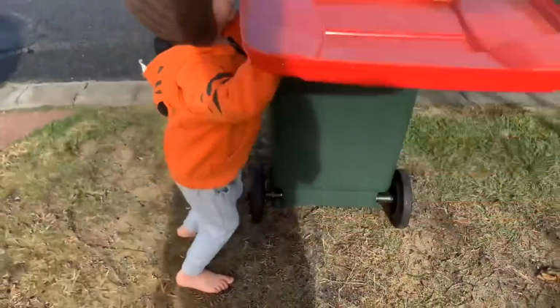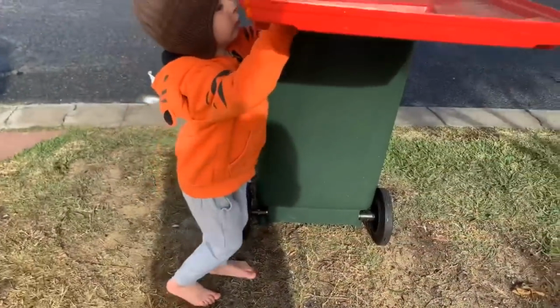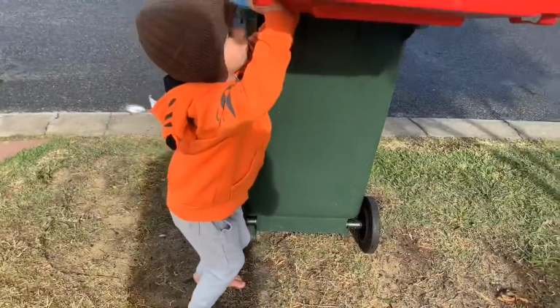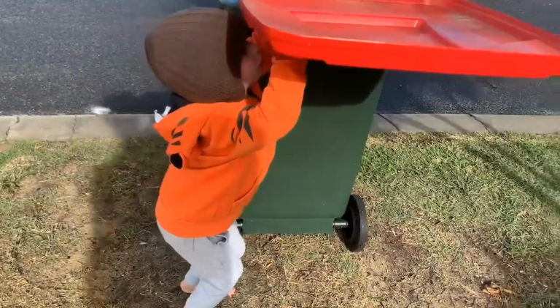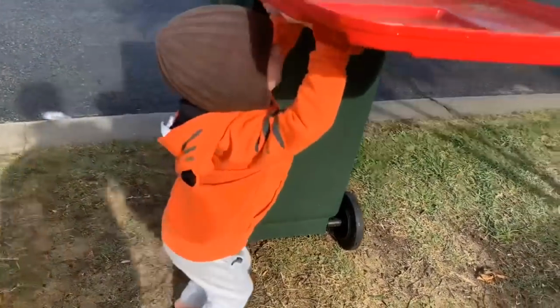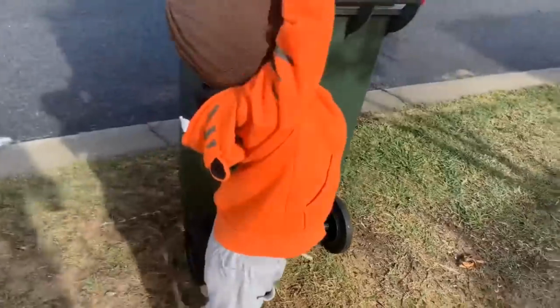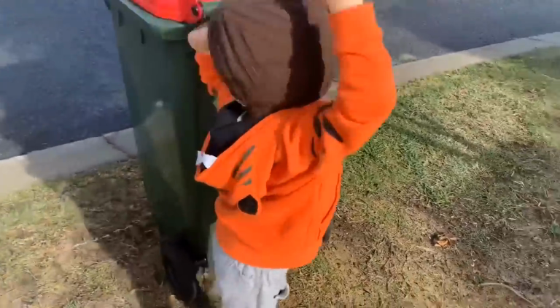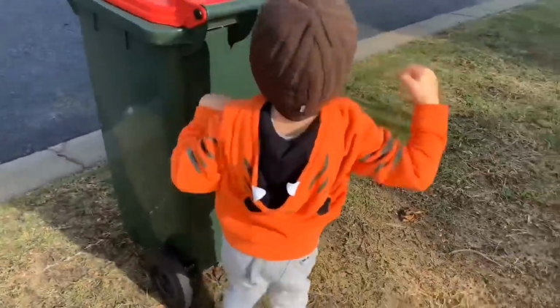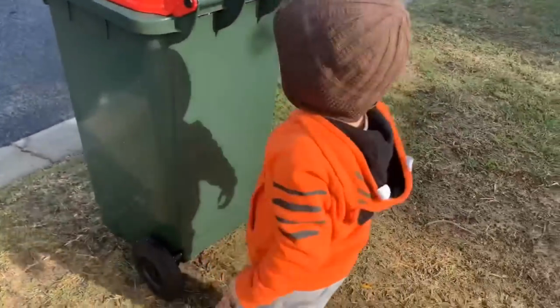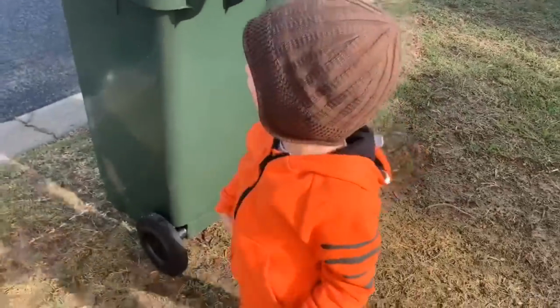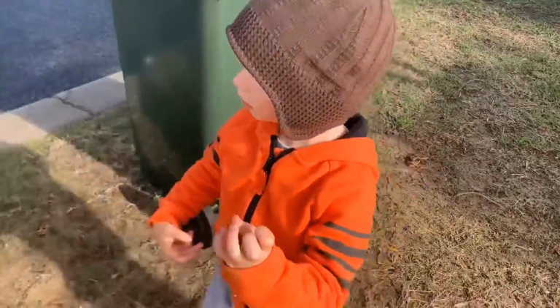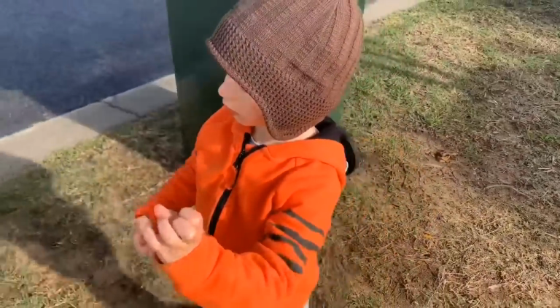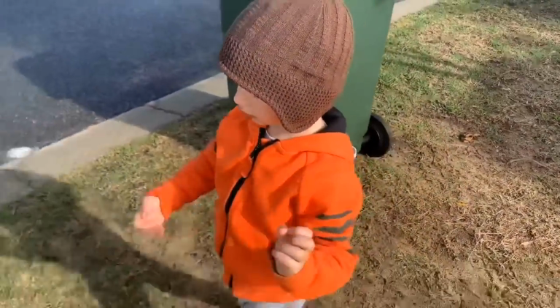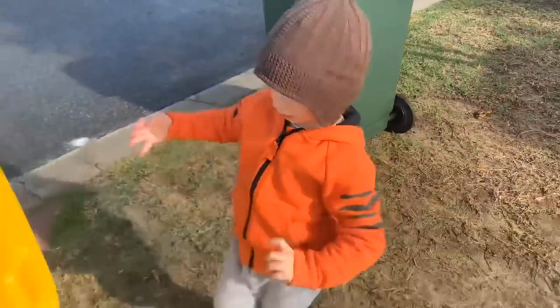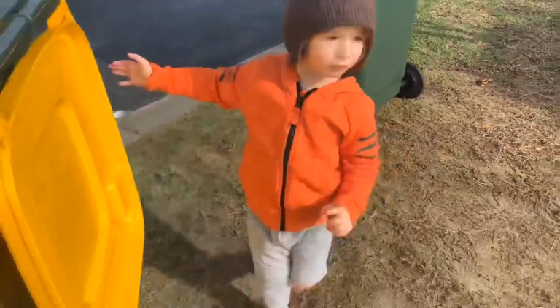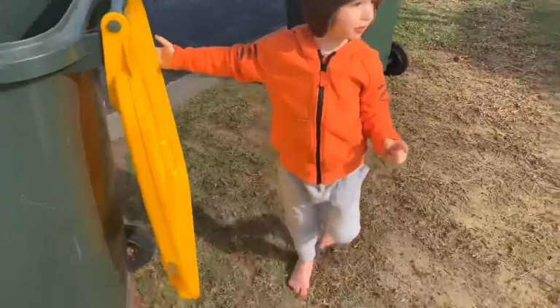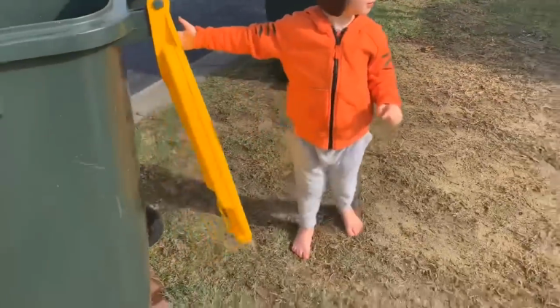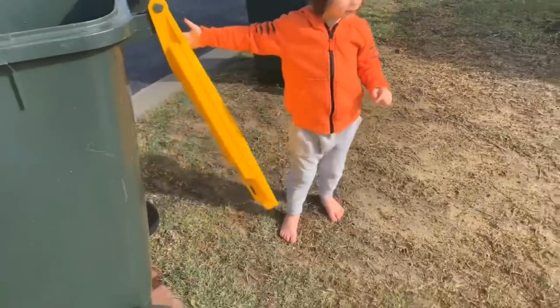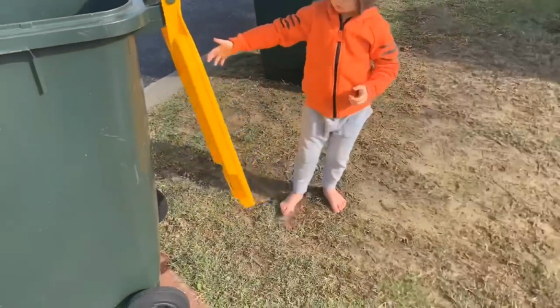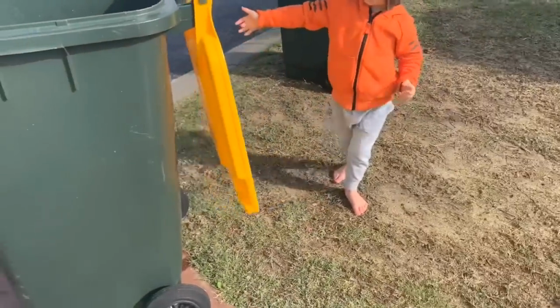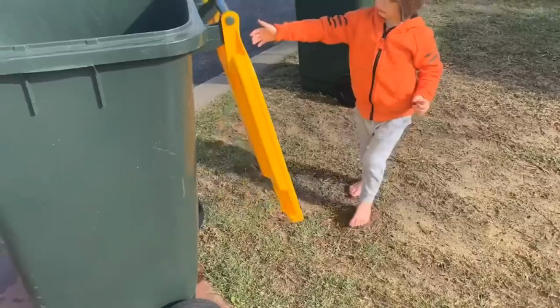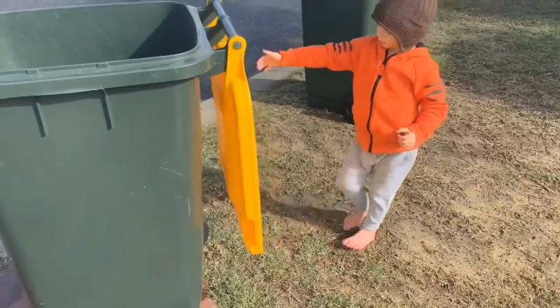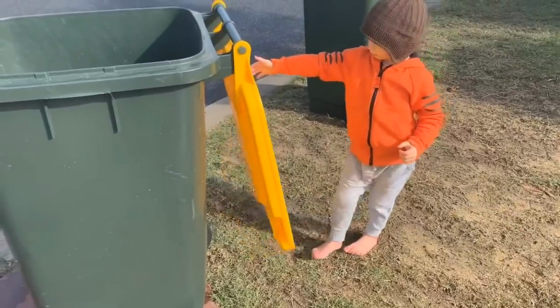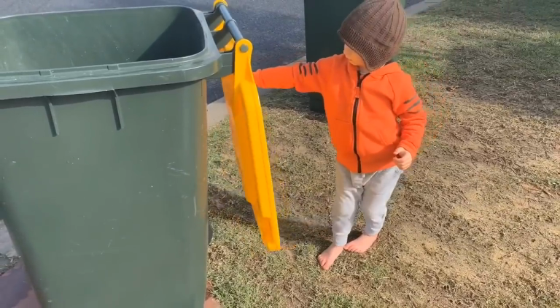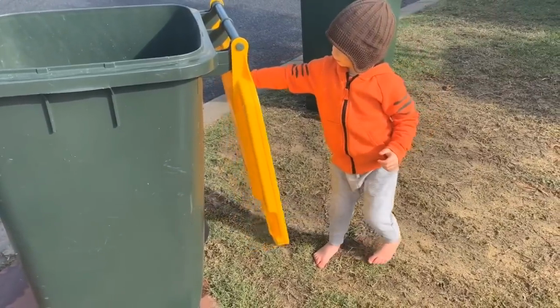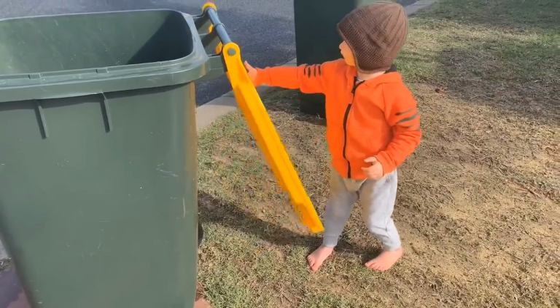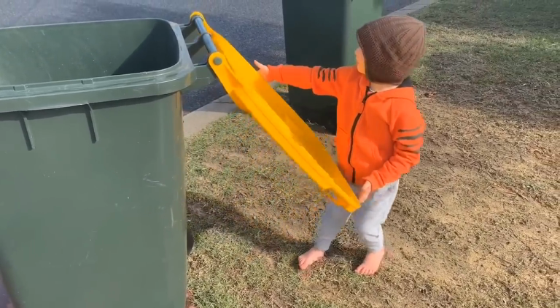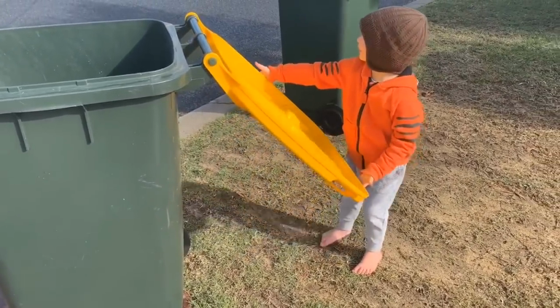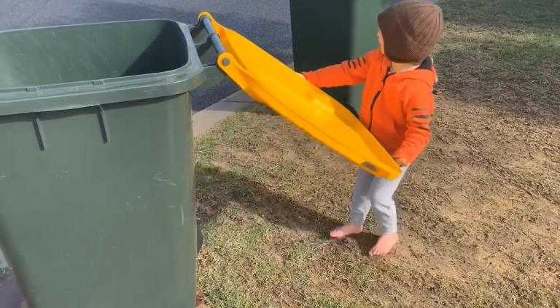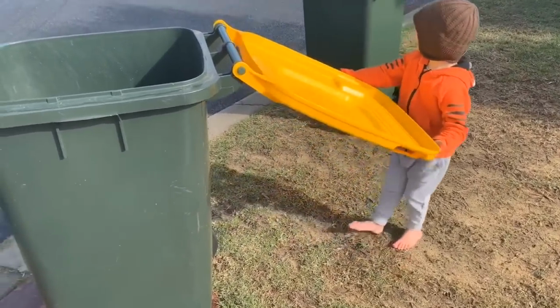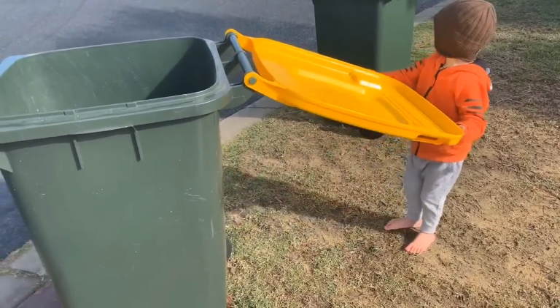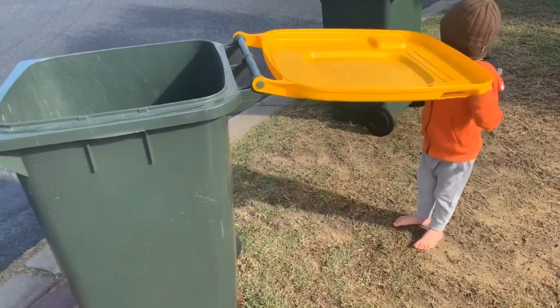Hey kids, if you like watching Min Min Playtime, make sure you subscribe. Let's go play. Min Min Playtime.